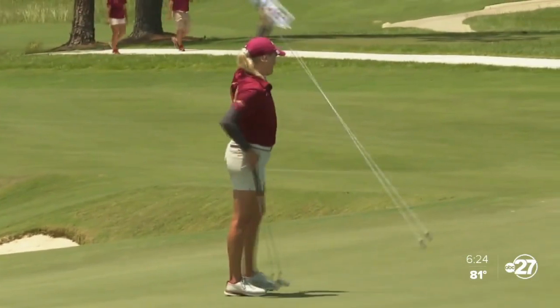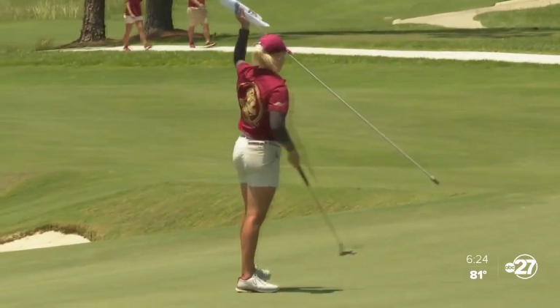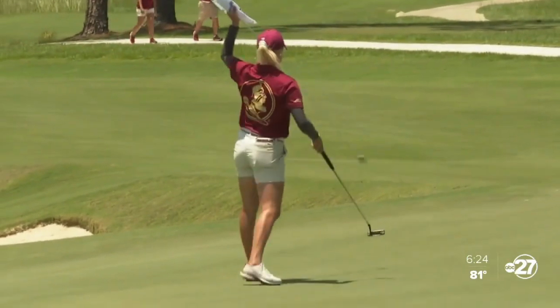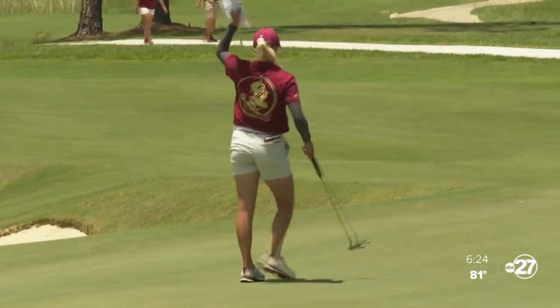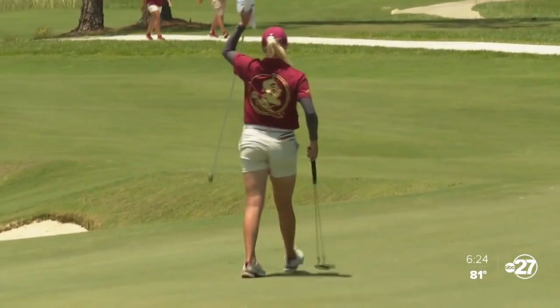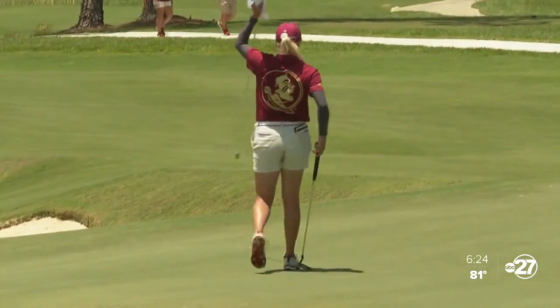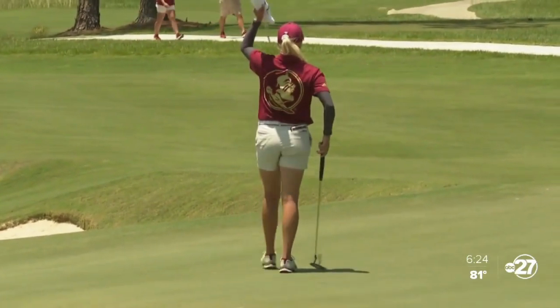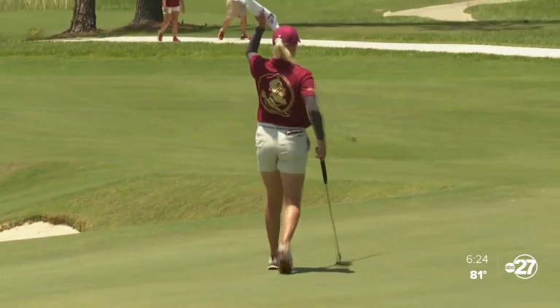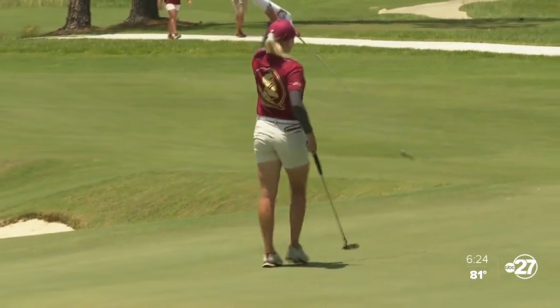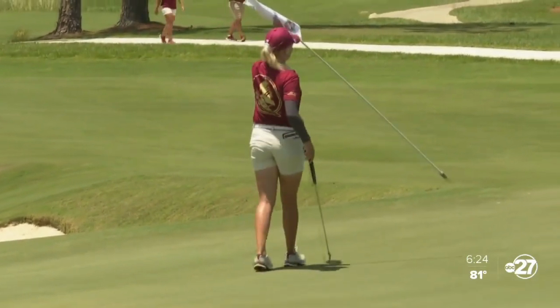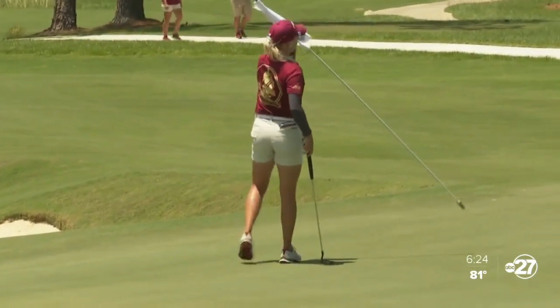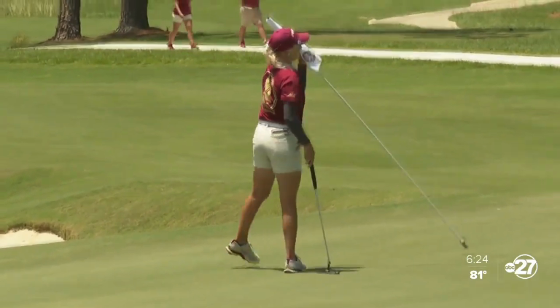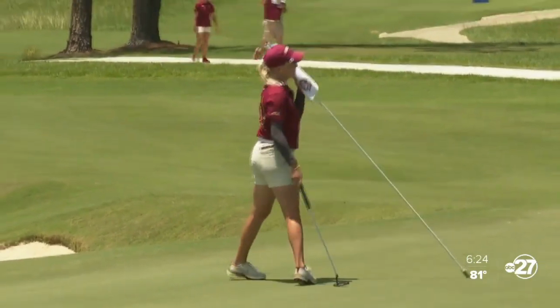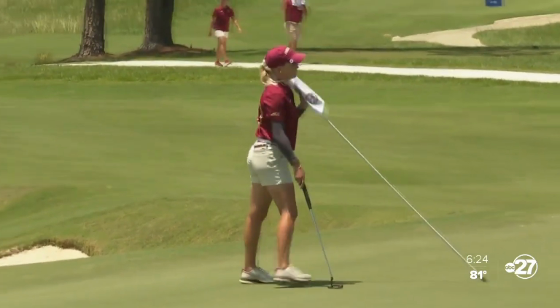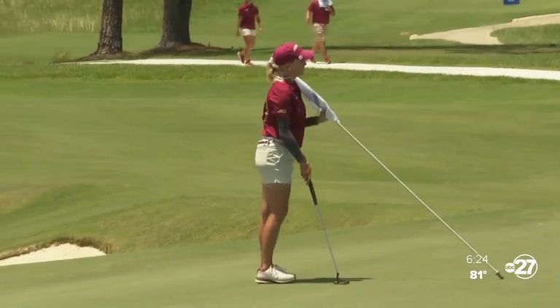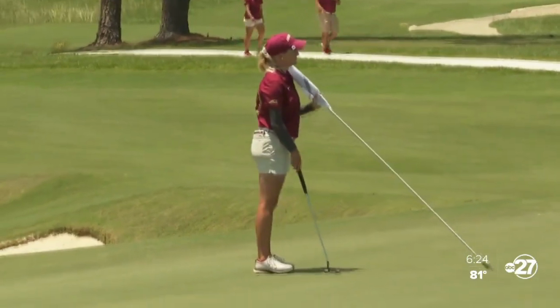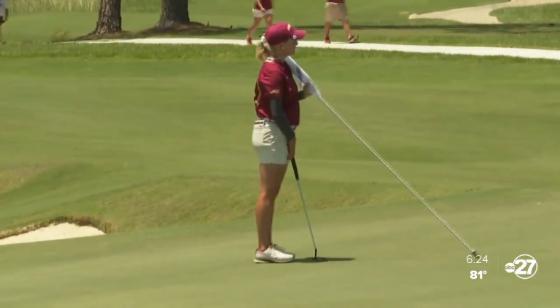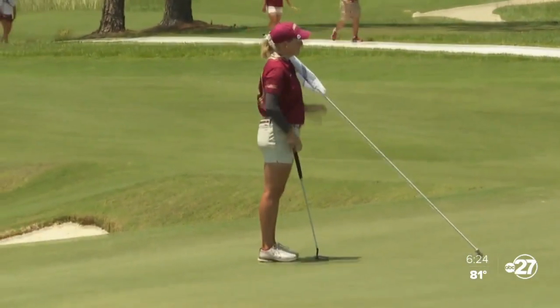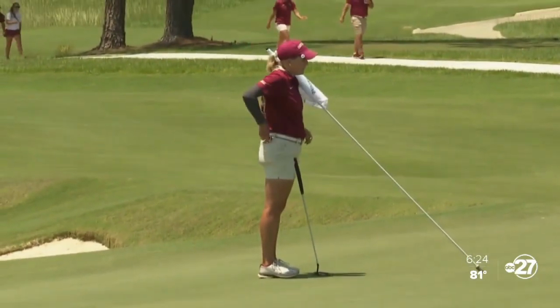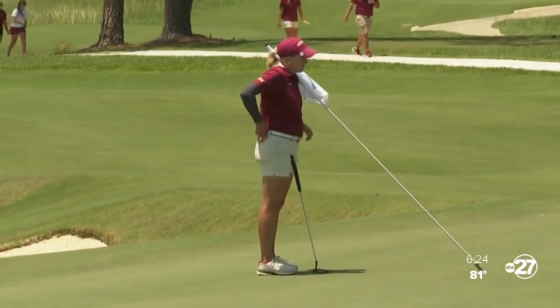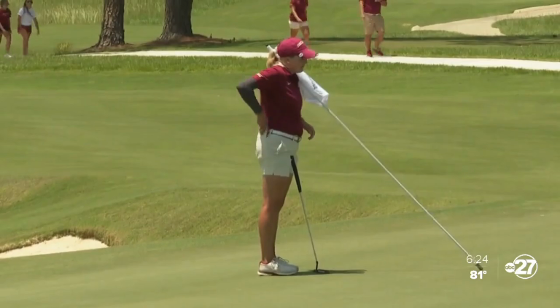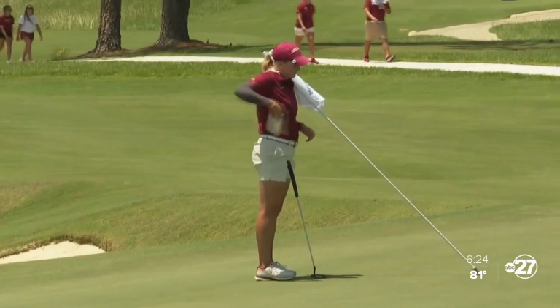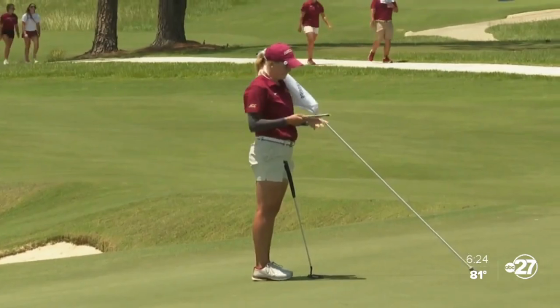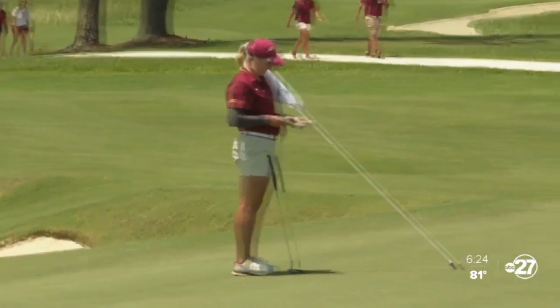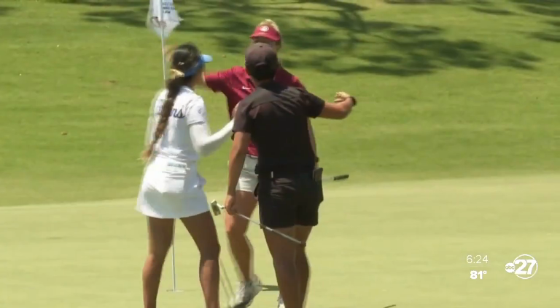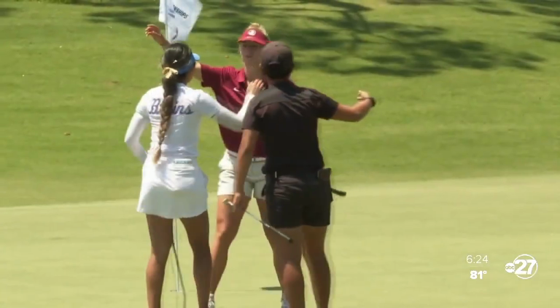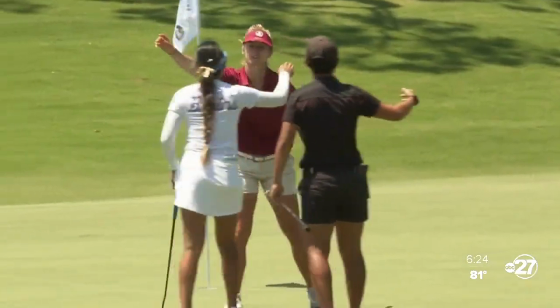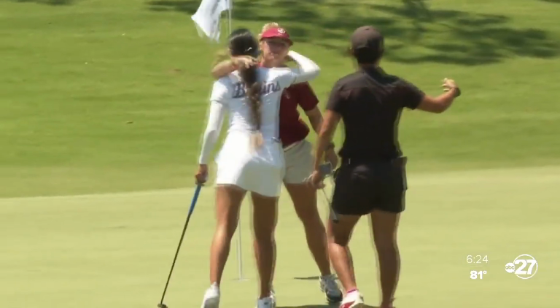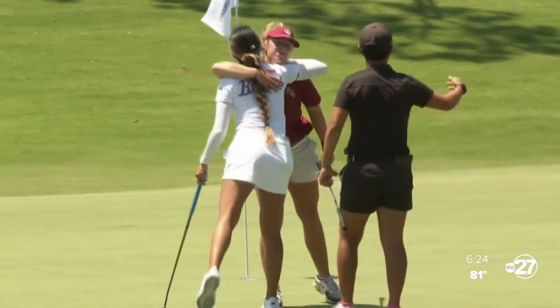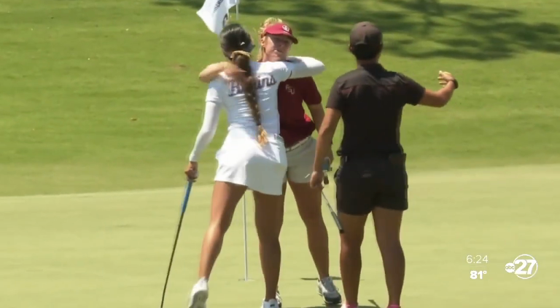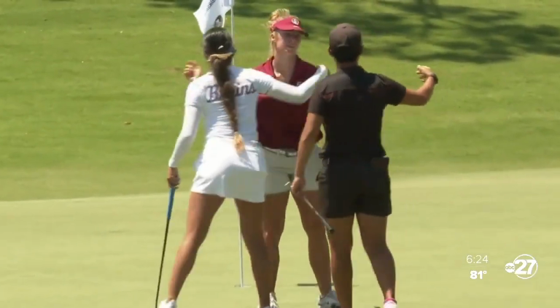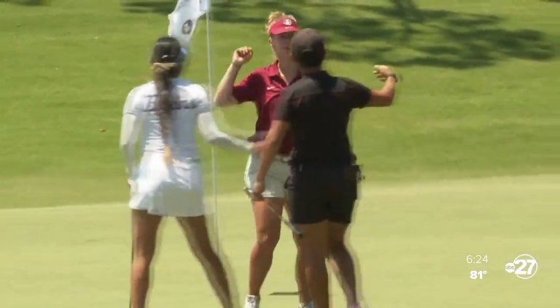Afterwards, head coach Amy Bond shared her thoughts on the differences of this year's course compared to the last time they hosted a regional back in 2018.